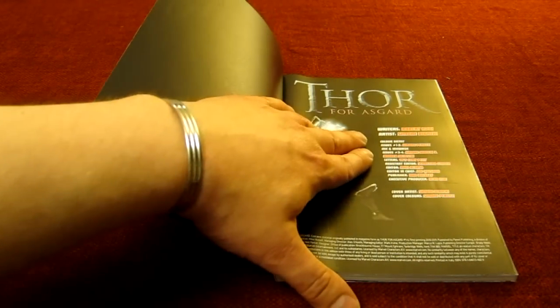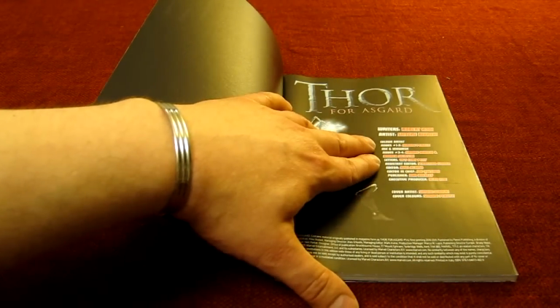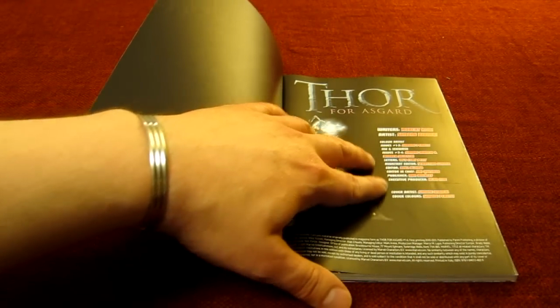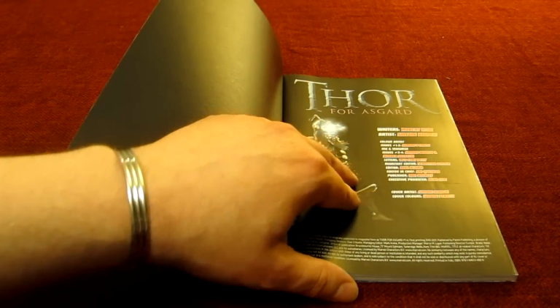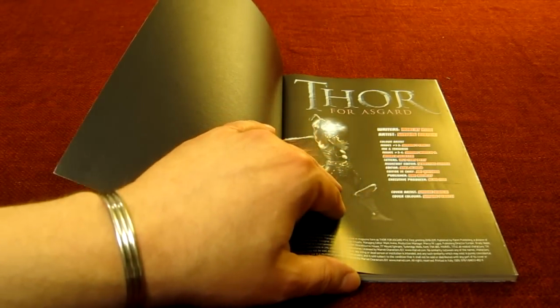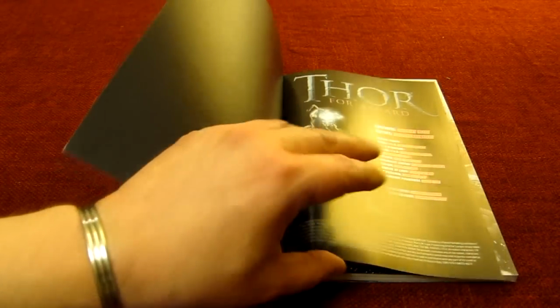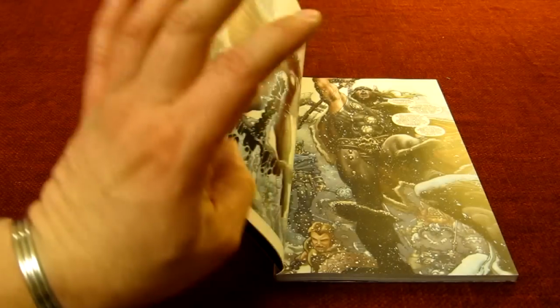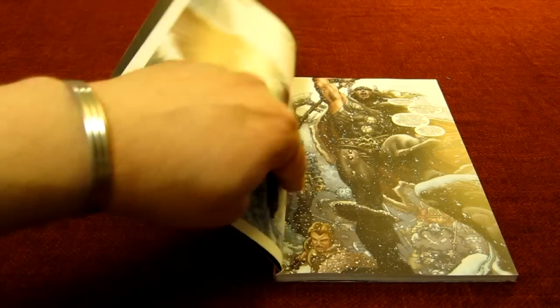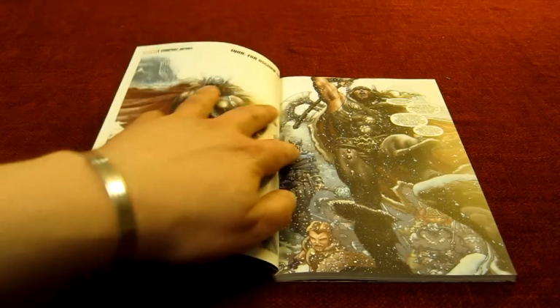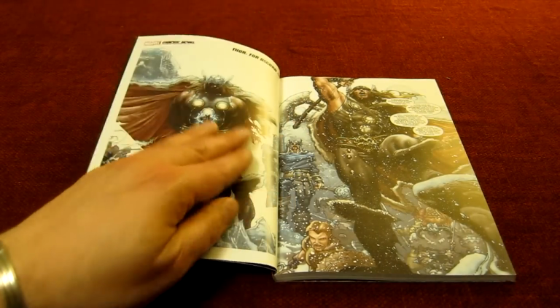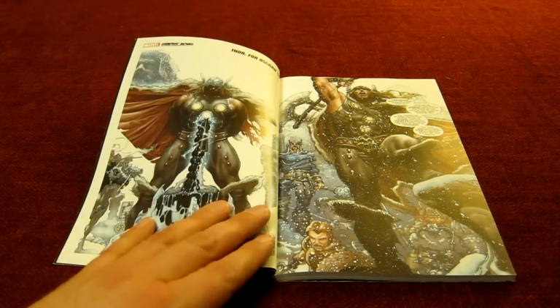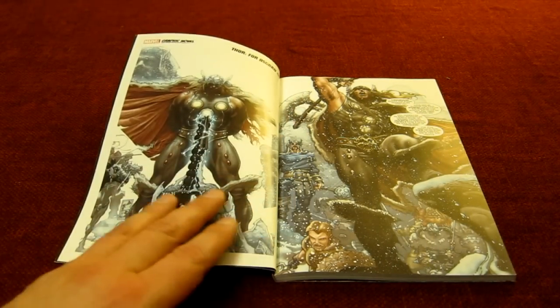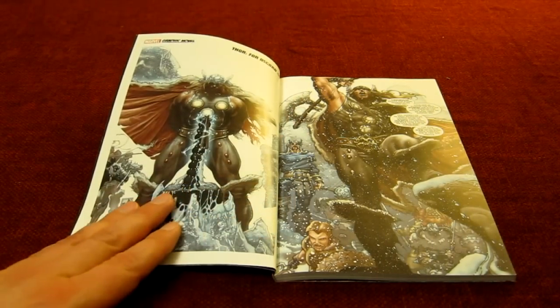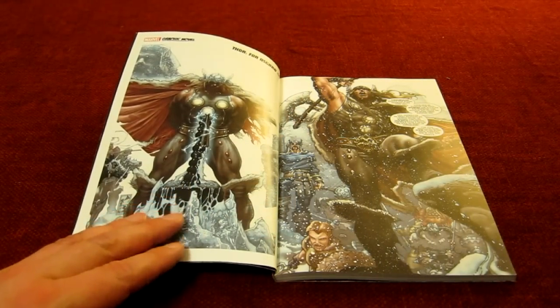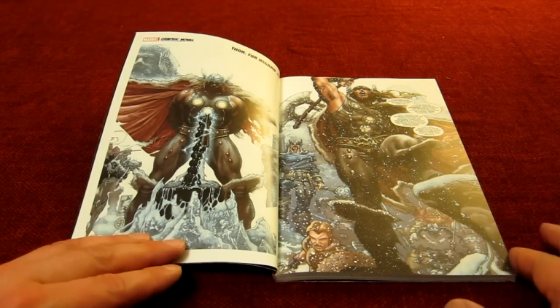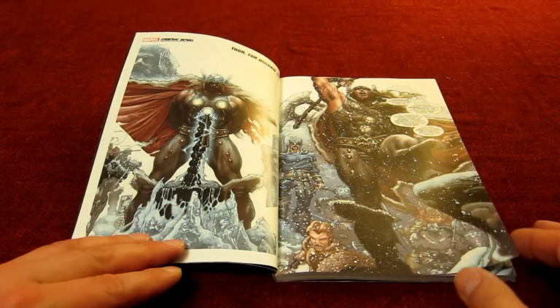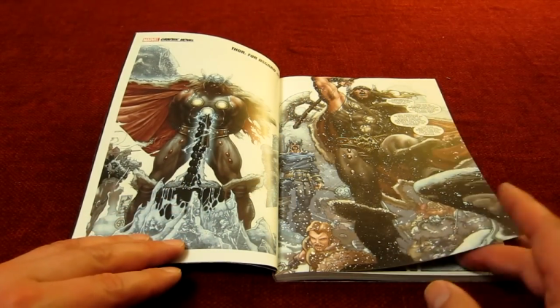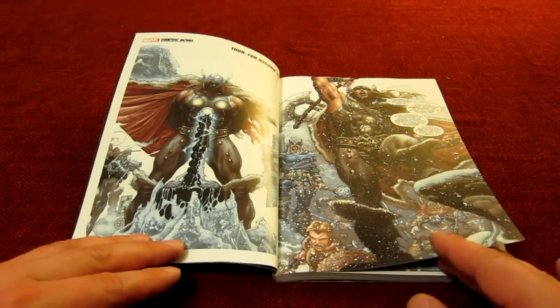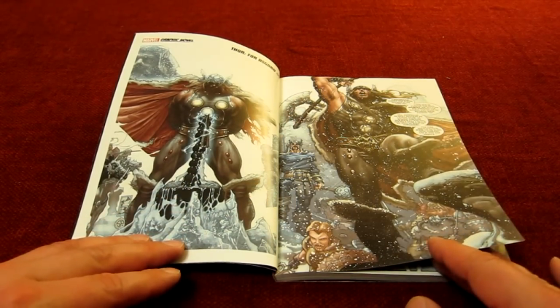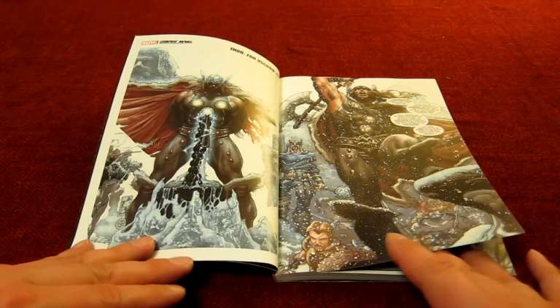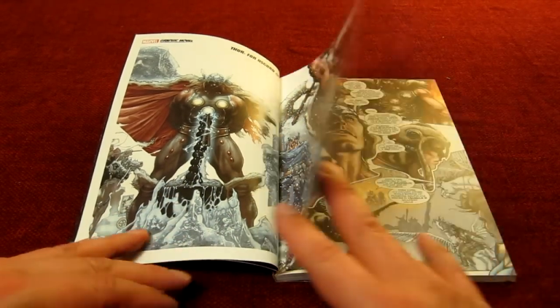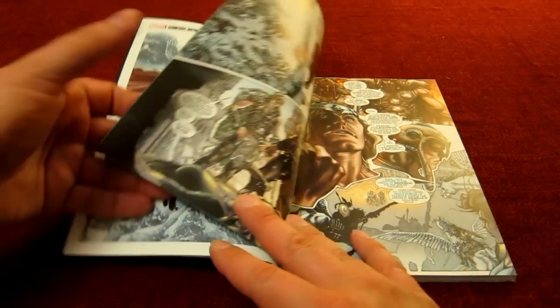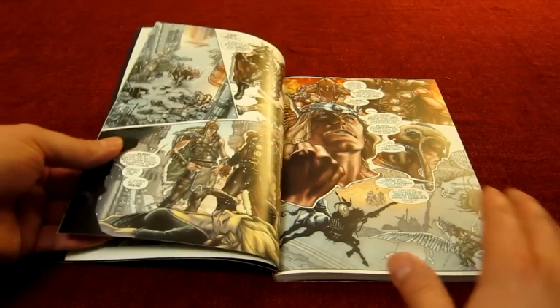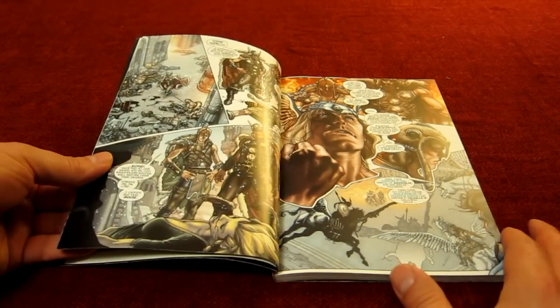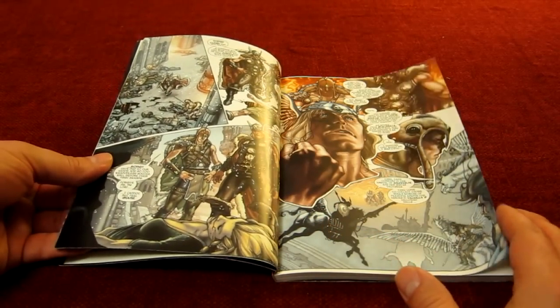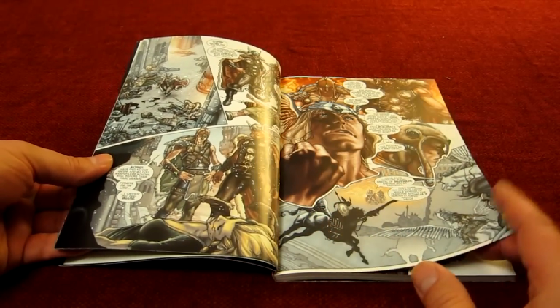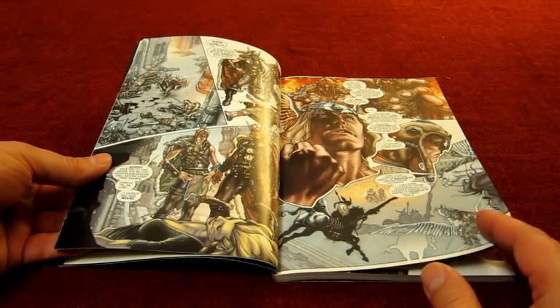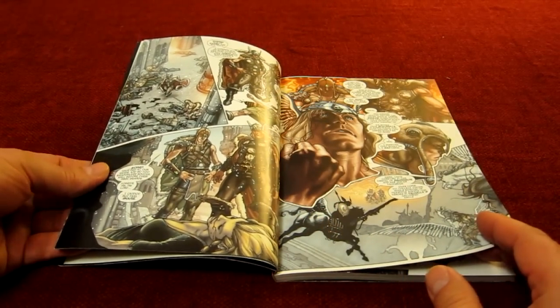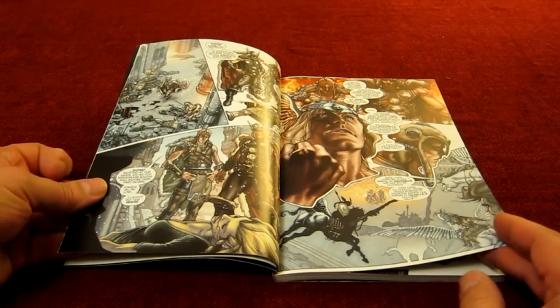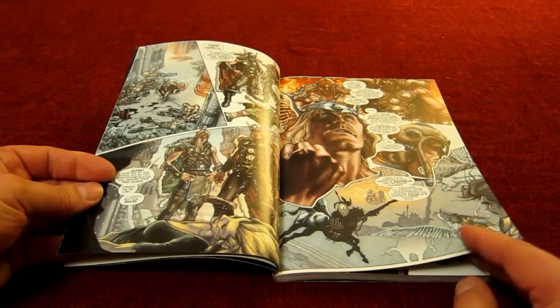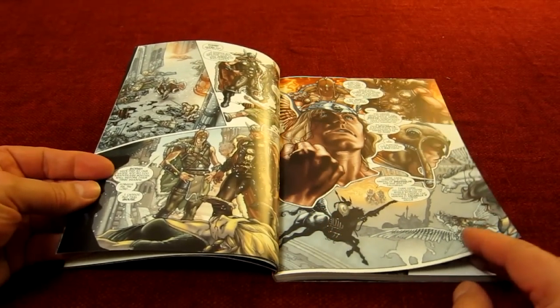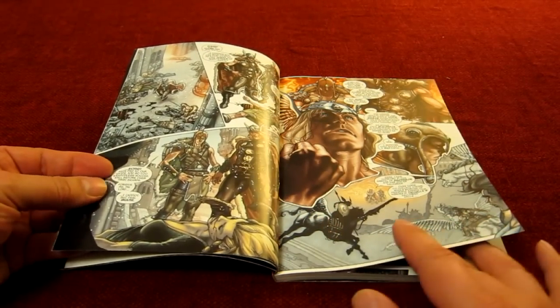There are a few other colour artists etc., and what I want to do is just flick through very briefly so that you can get a see and a feel for the colours and the style on the art of this graphic novel, to help you with your purchasing decision.